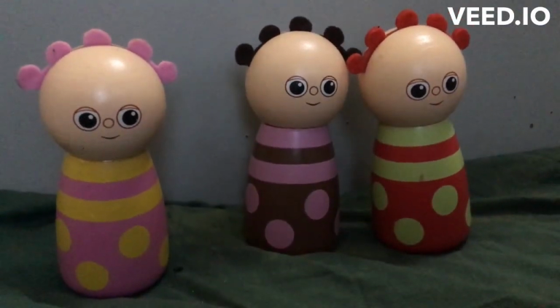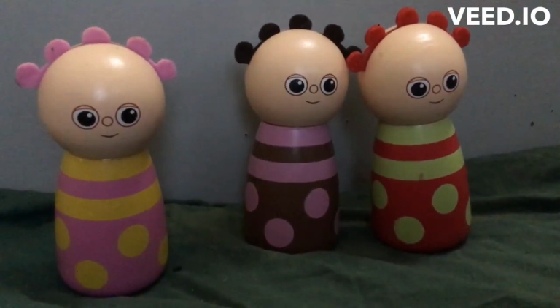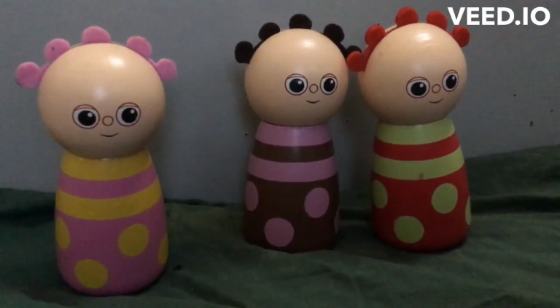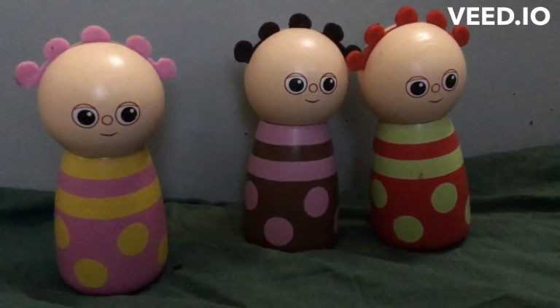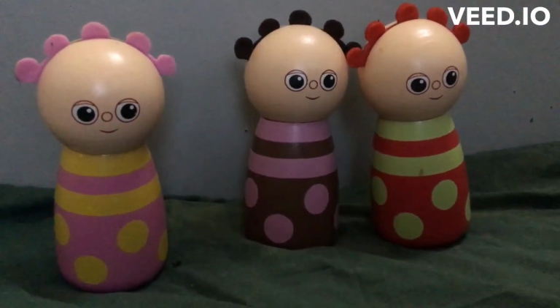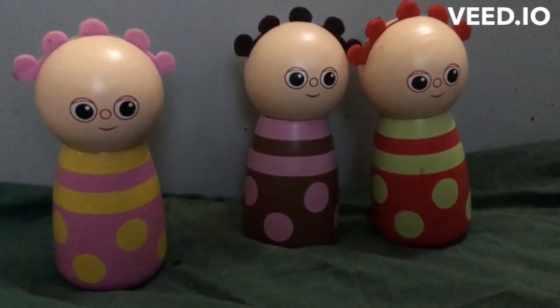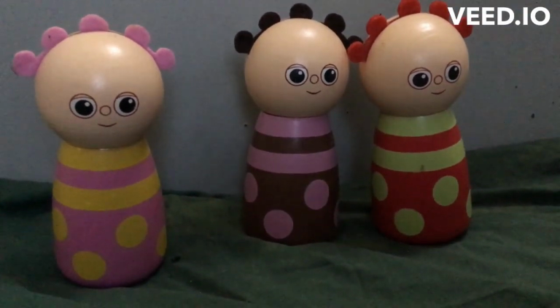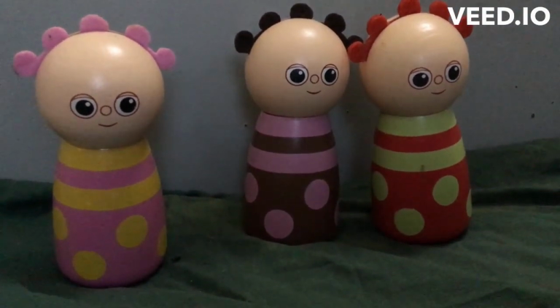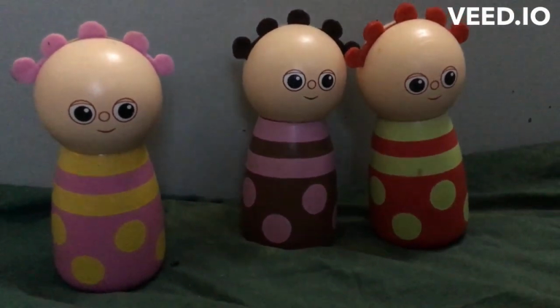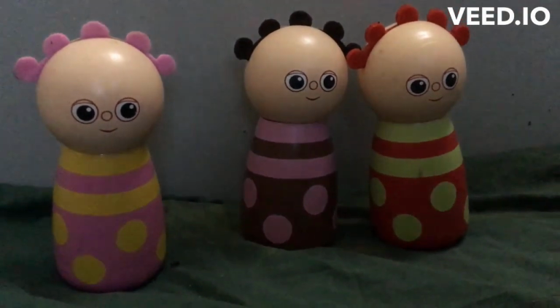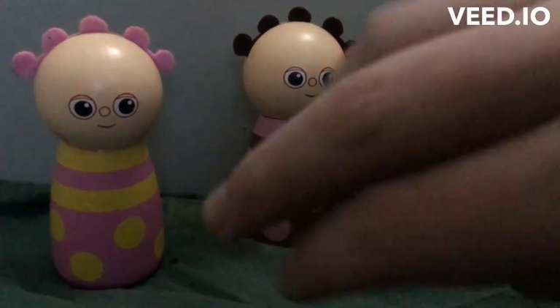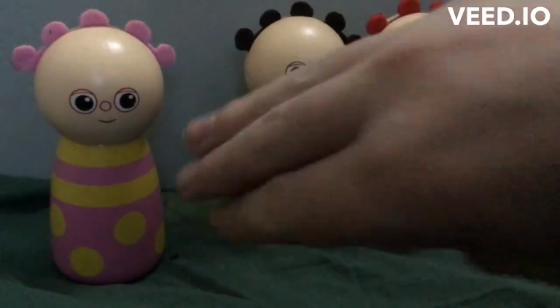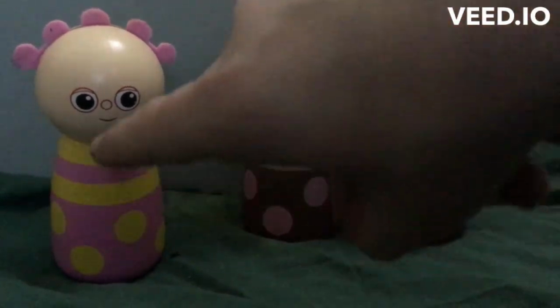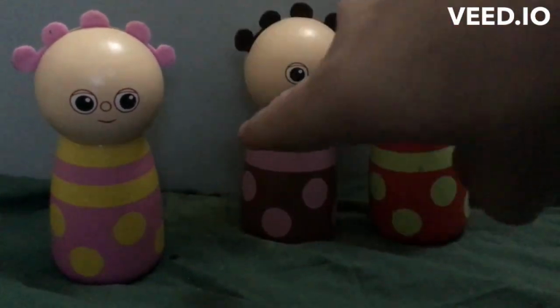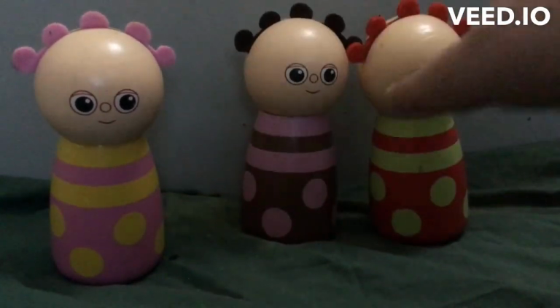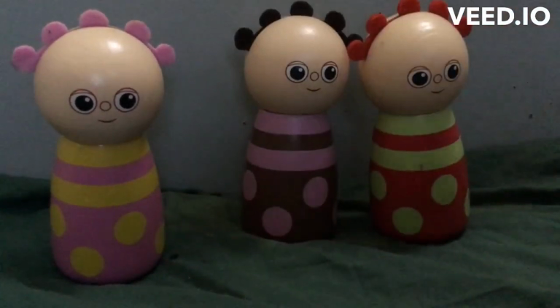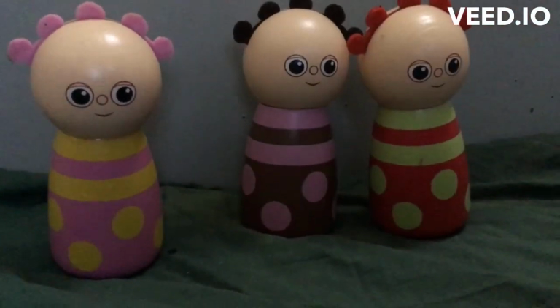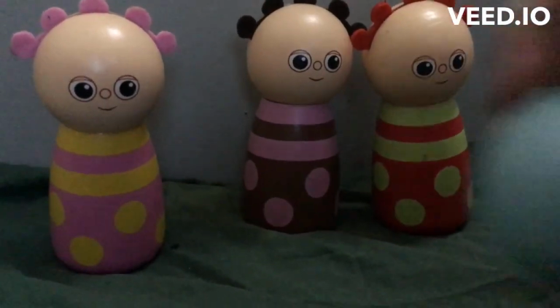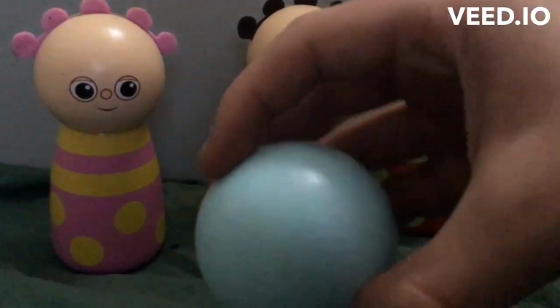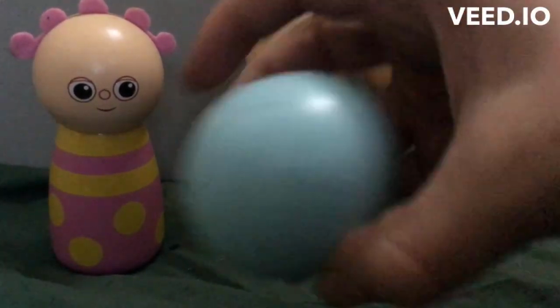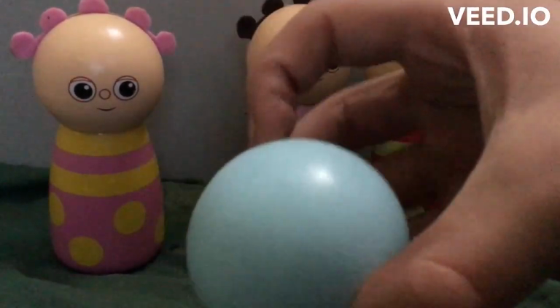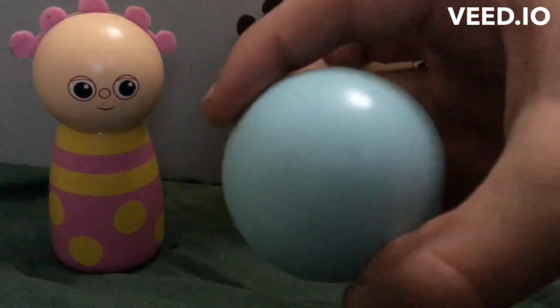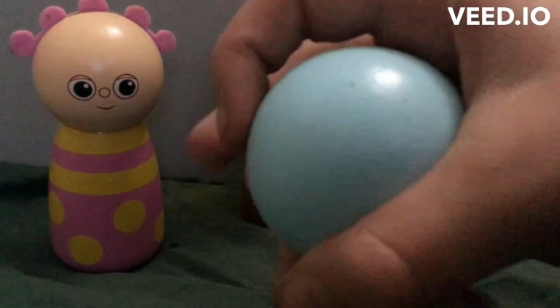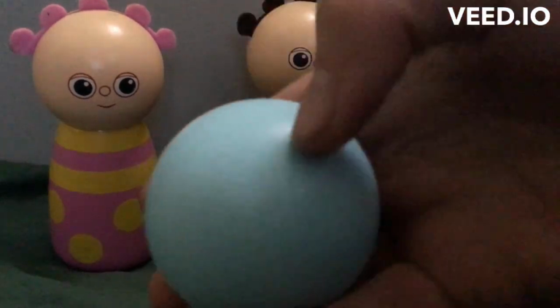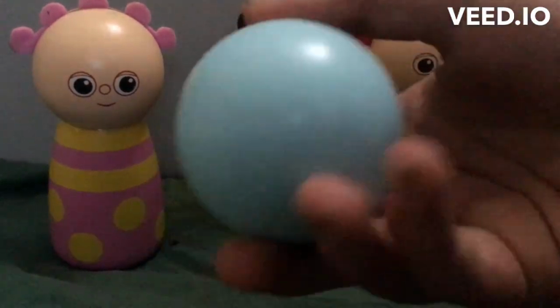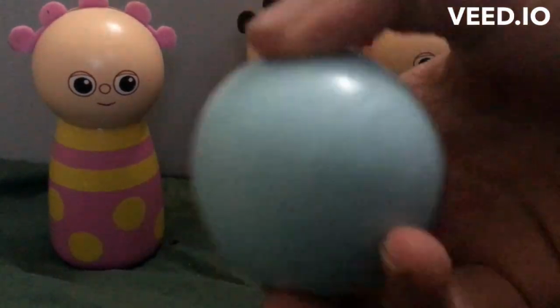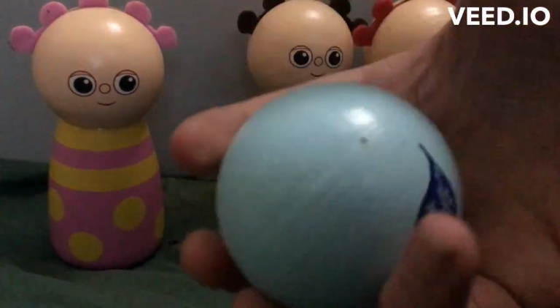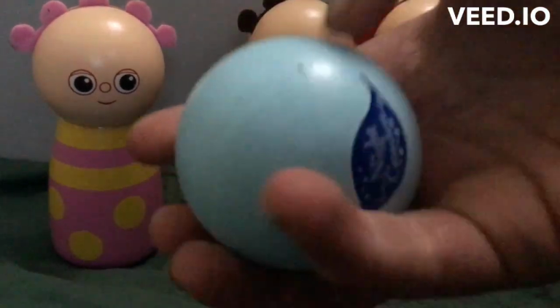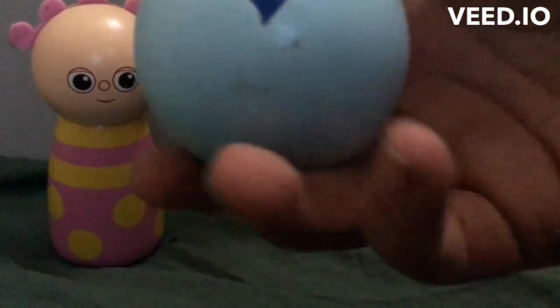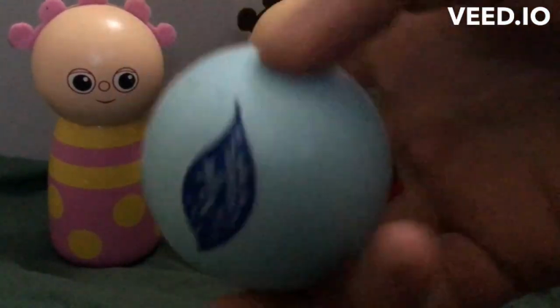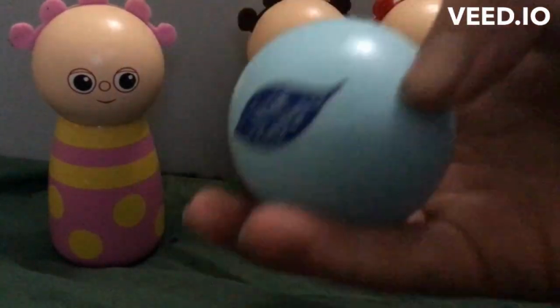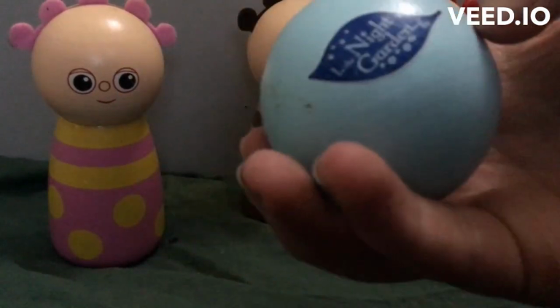Hello and welcome to Toyland. Today we're going to play a game. We have three bowling pins and we have our little bowling ball. As you can see it's blue, wooden and it's in the Night Garden.